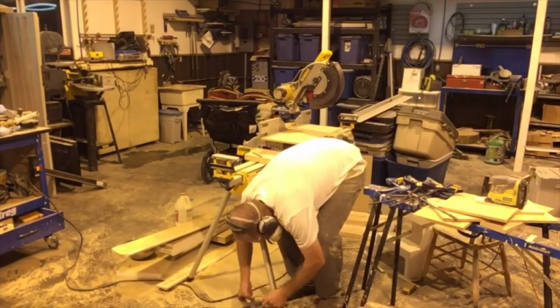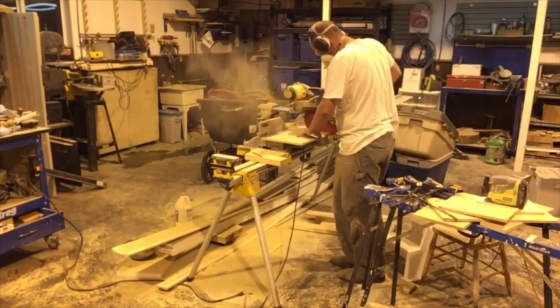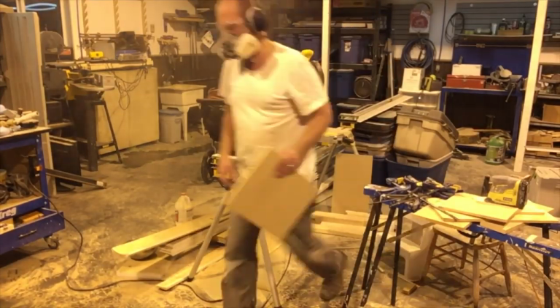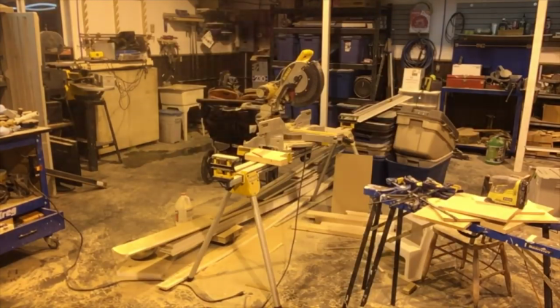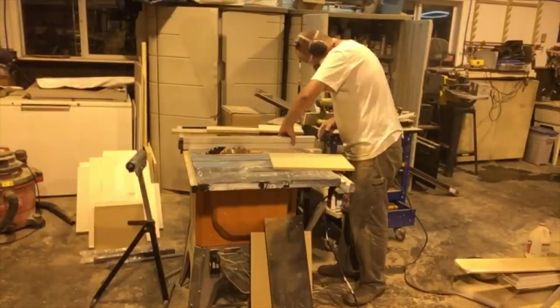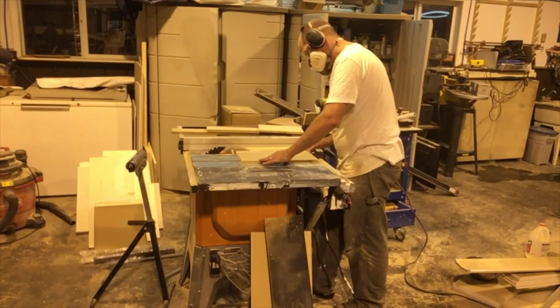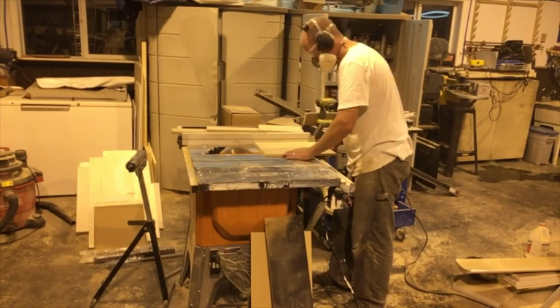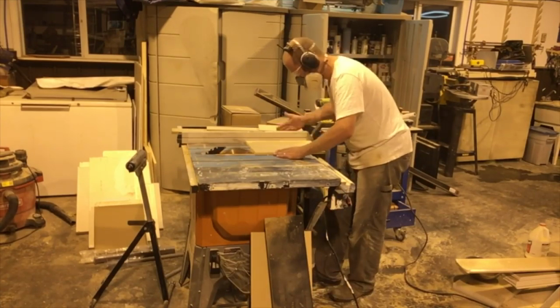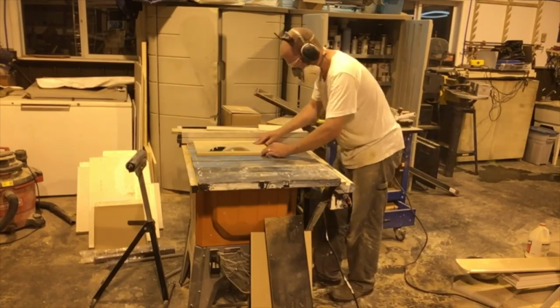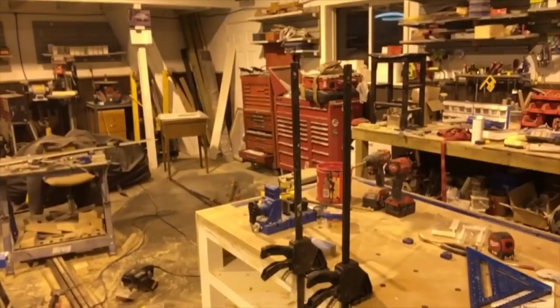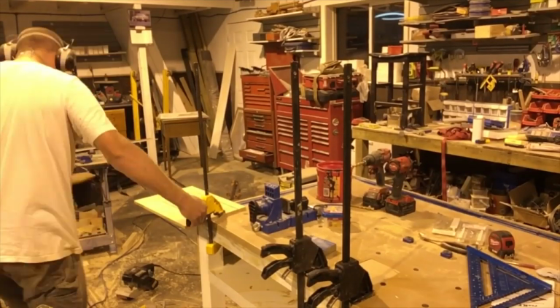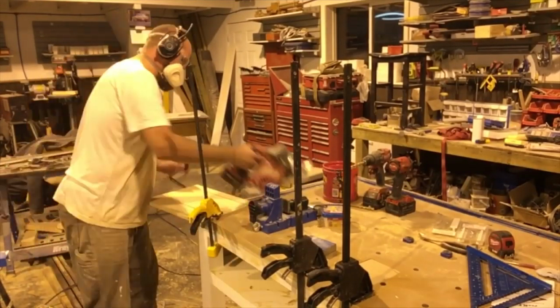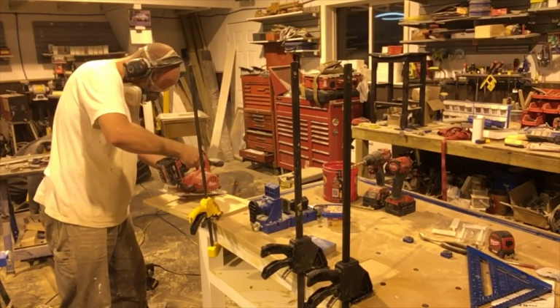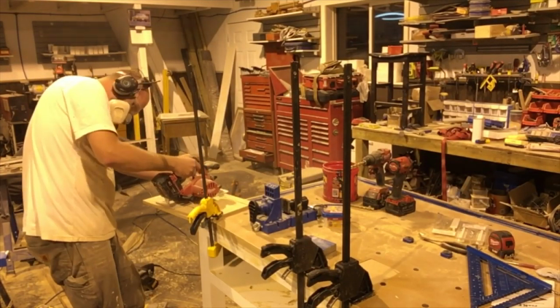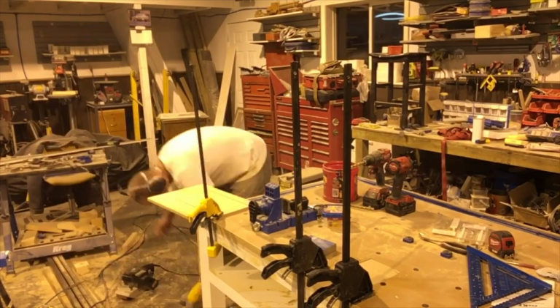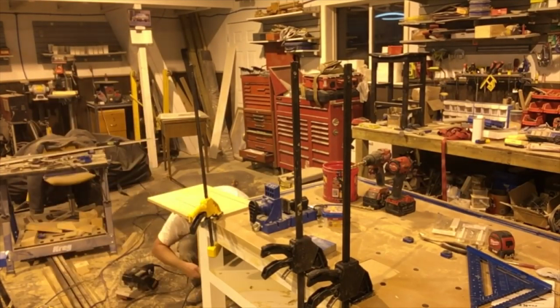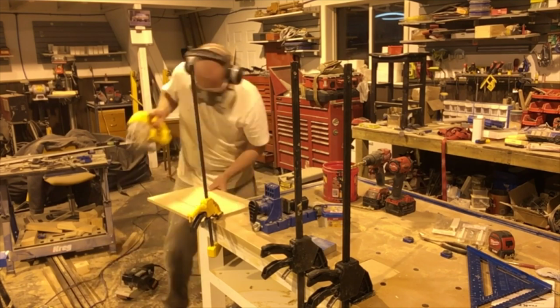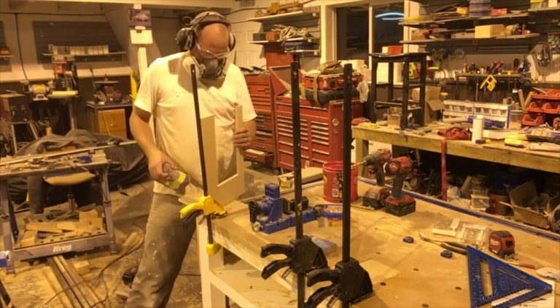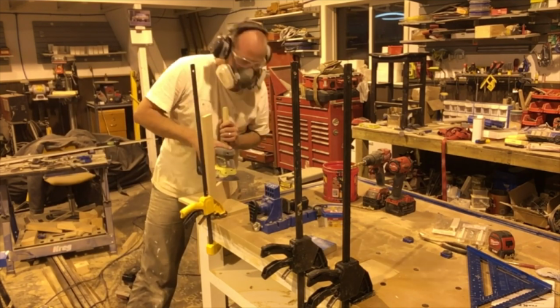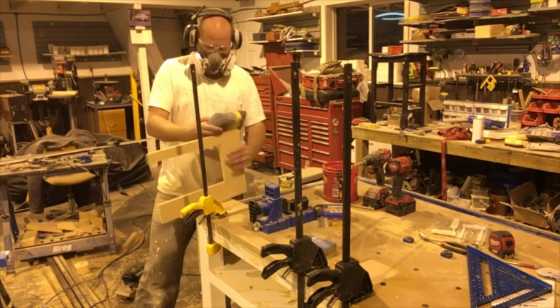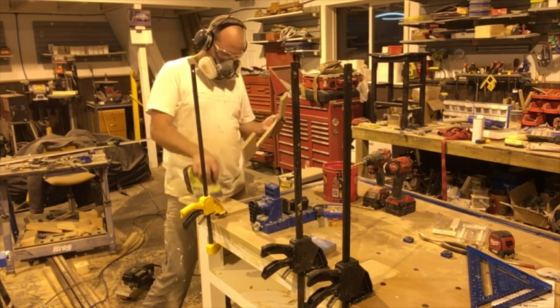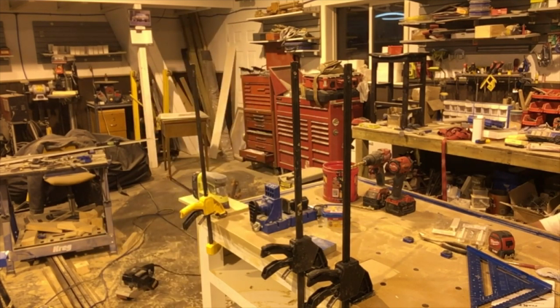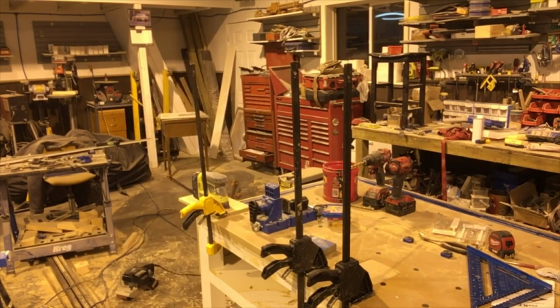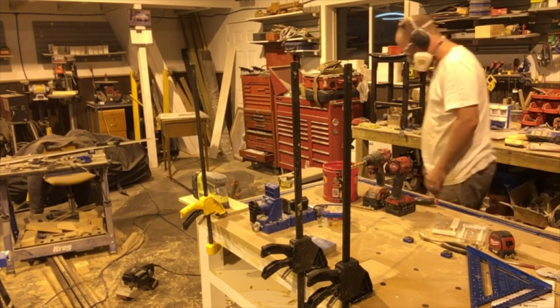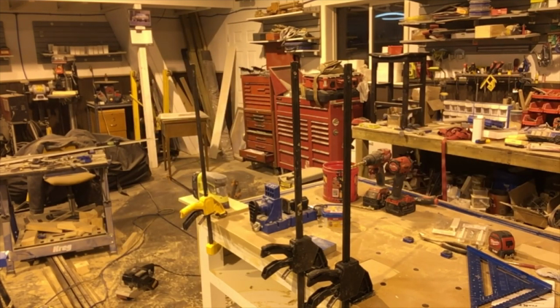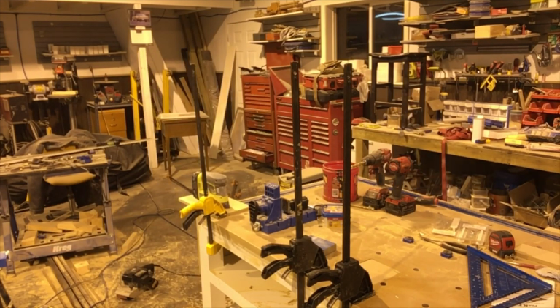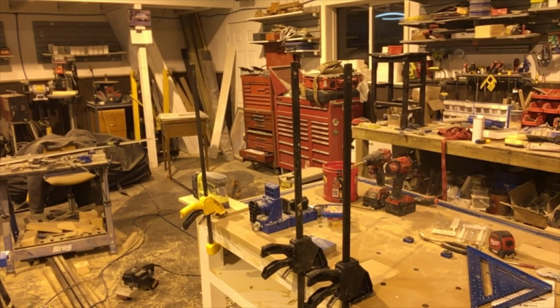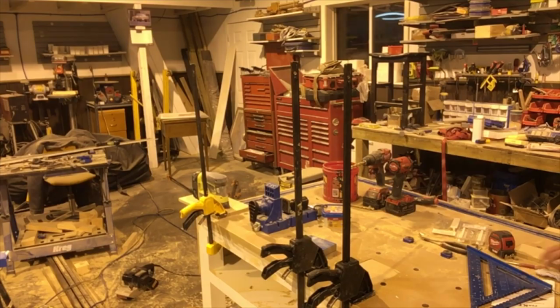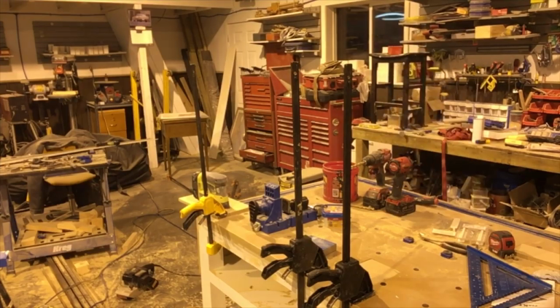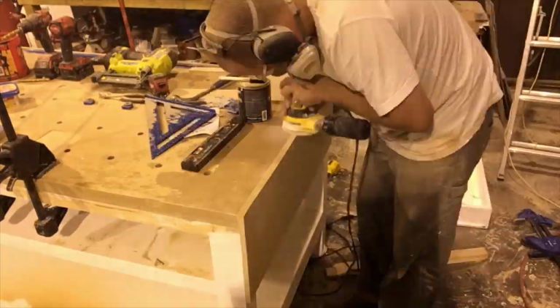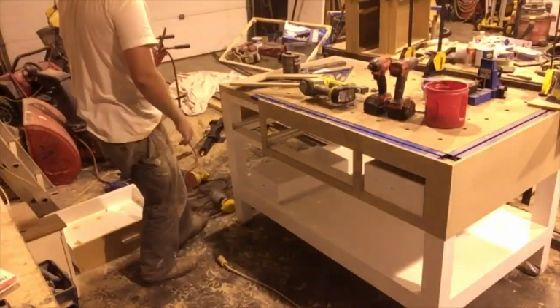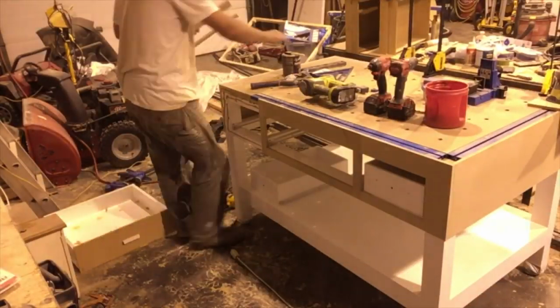Using two pieces of three-quarter inch MDF I made a blank to sit inside this area when I wasn't using the pocket jig. I then finished off adding trim to all the other faces of the table edges.